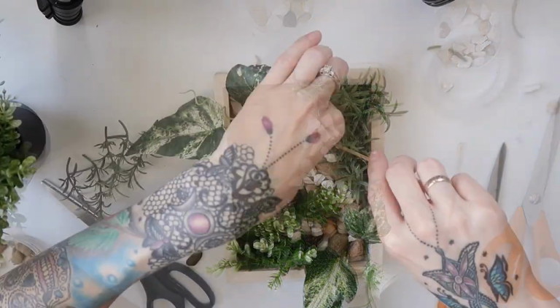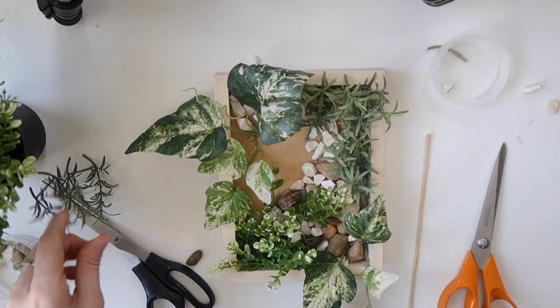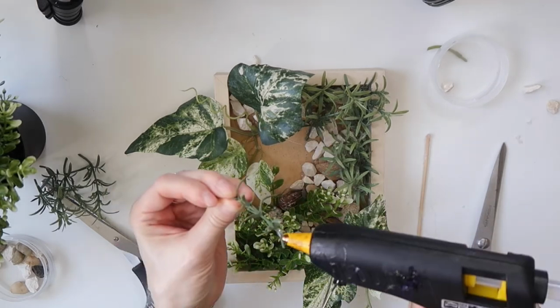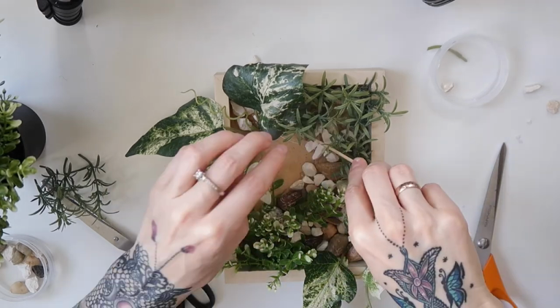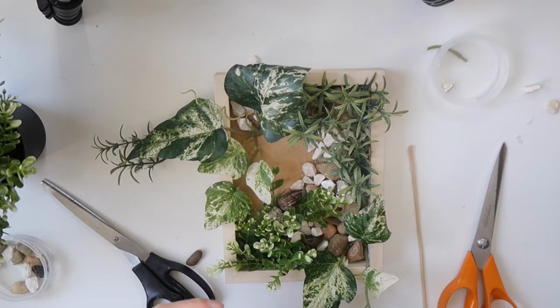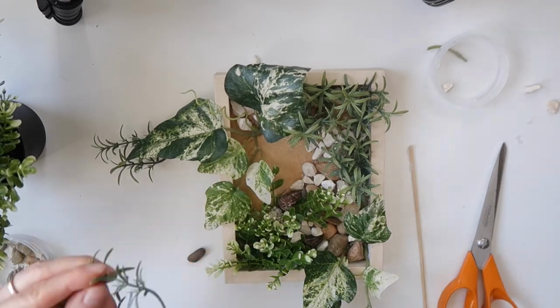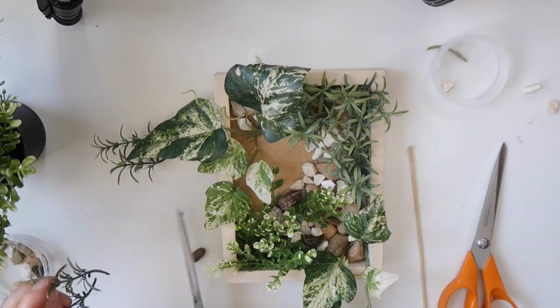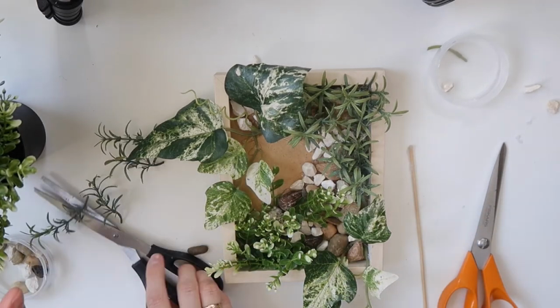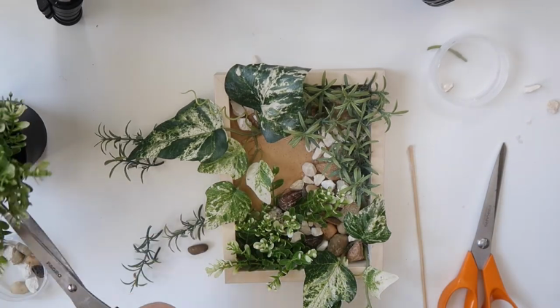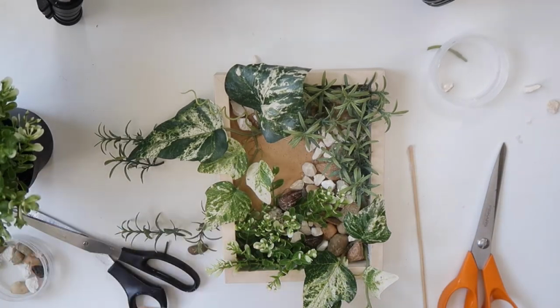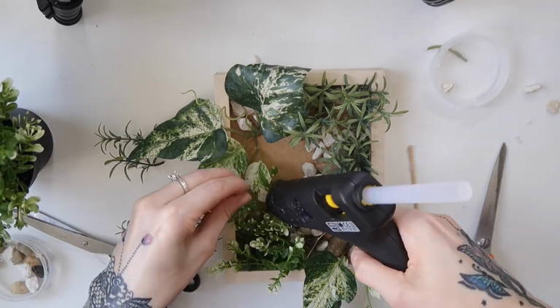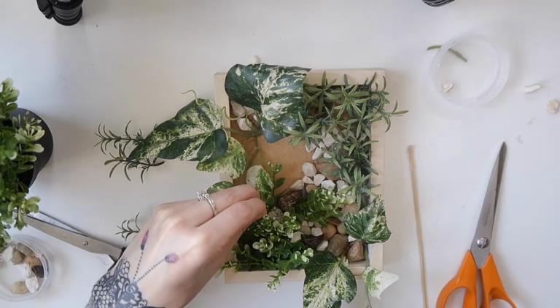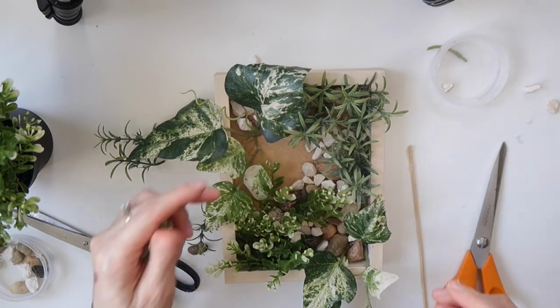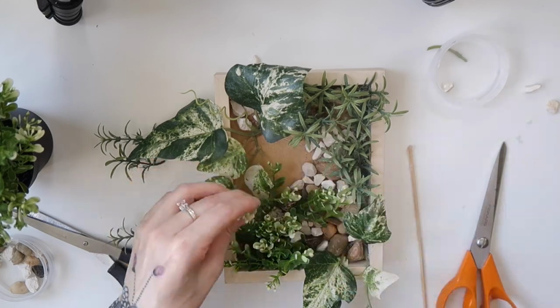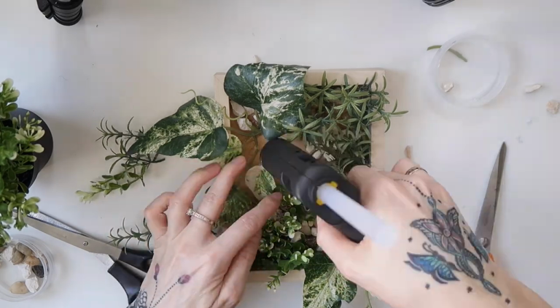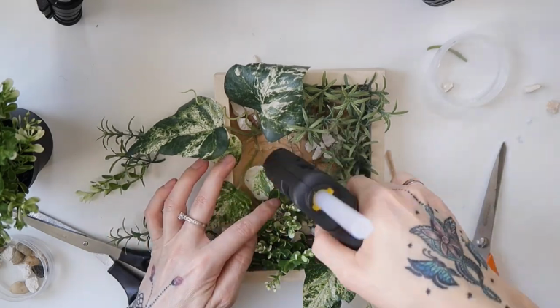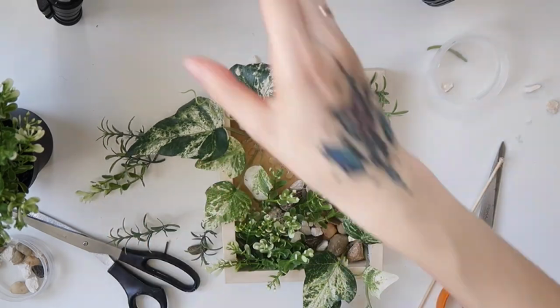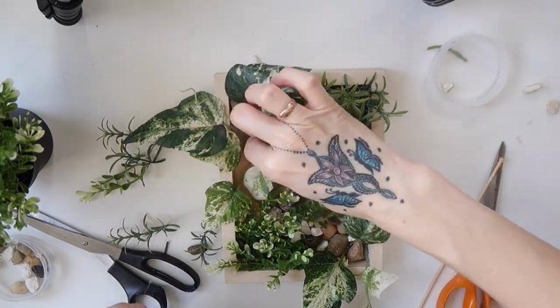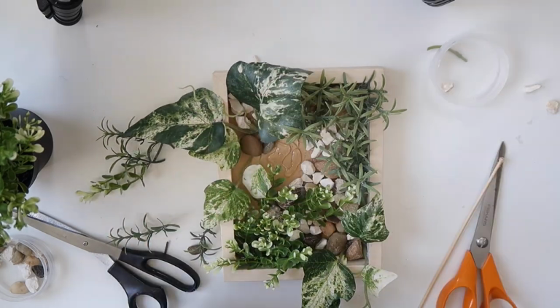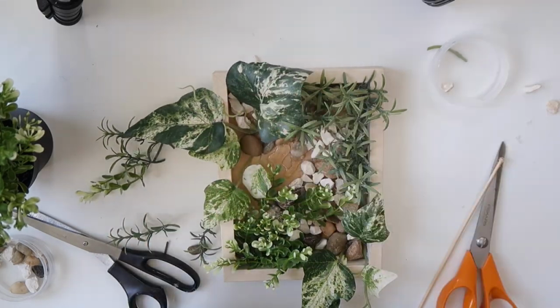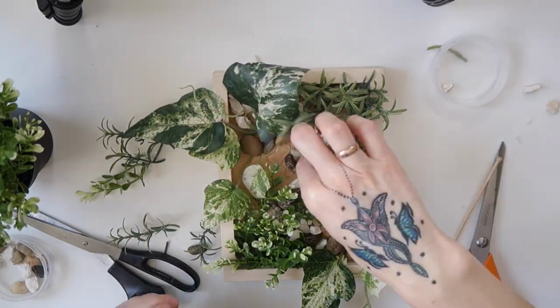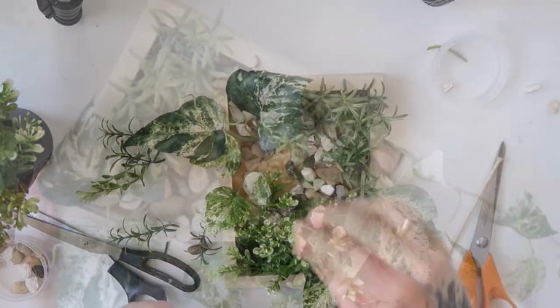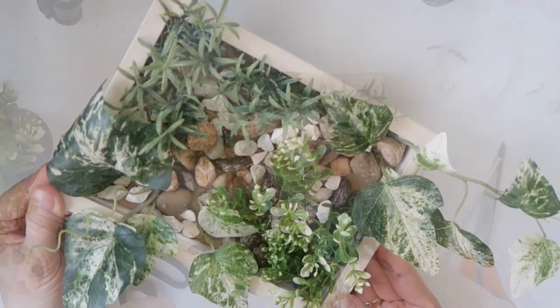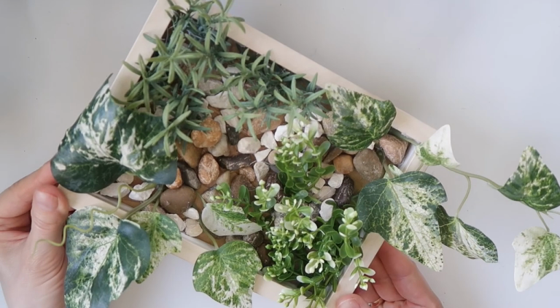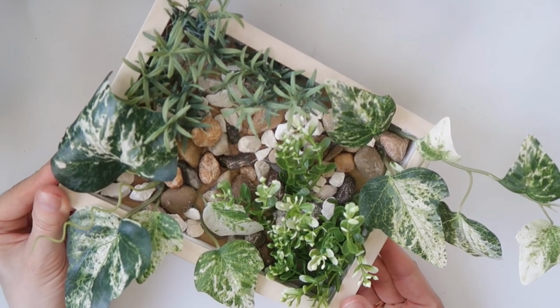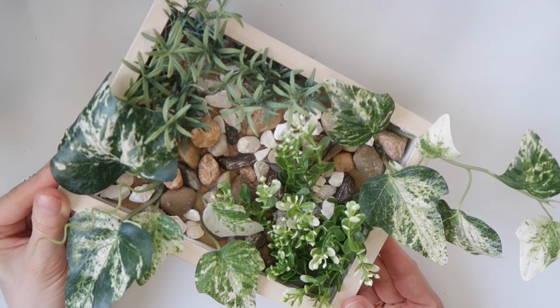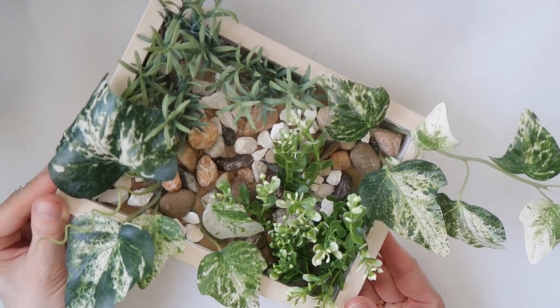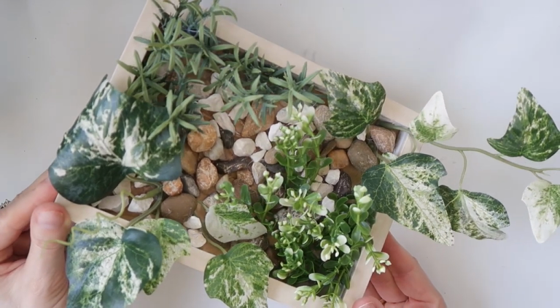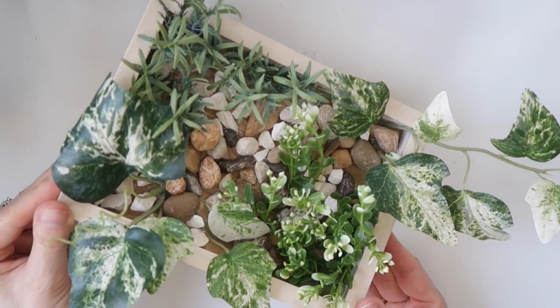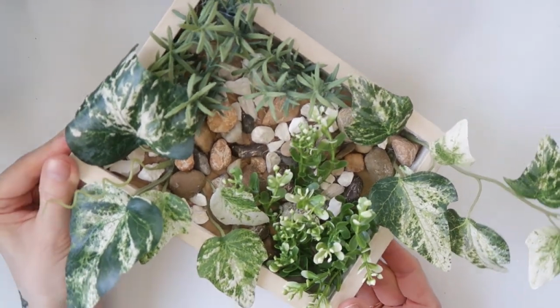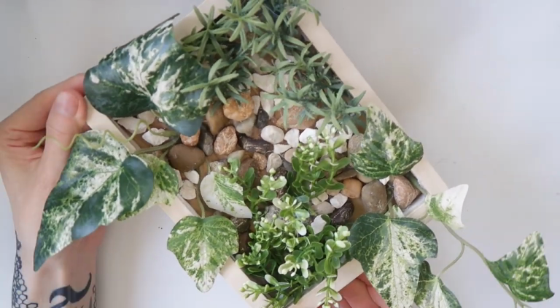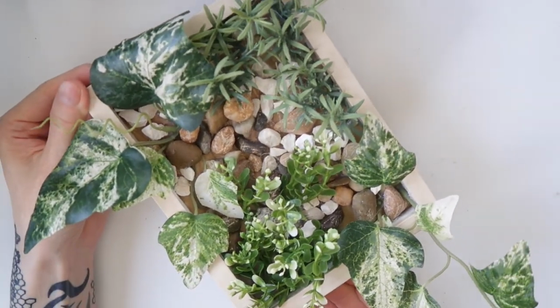I did different groupings for each frame, because again, if these were real plants they would never grow exactly the same way in each frame. Here is what the first frame looked like once it was finished.